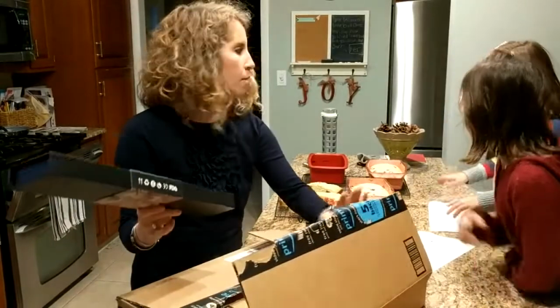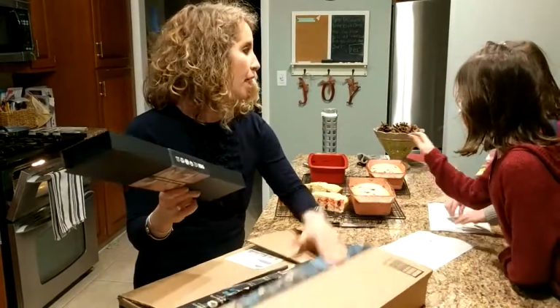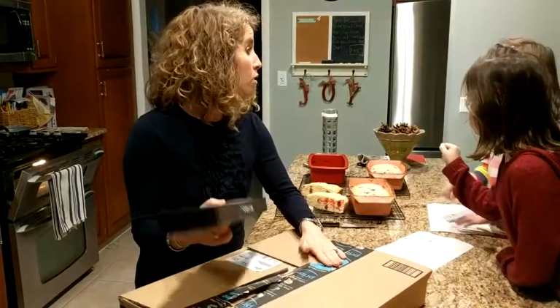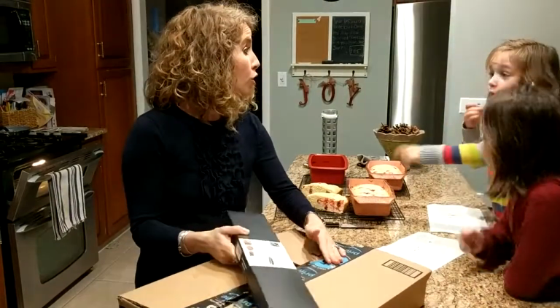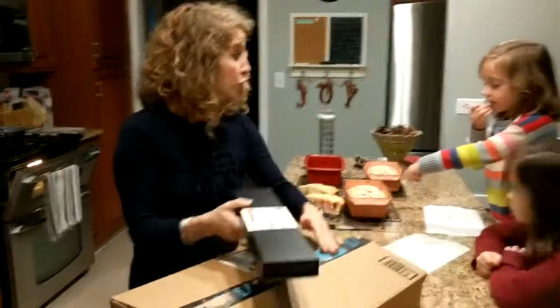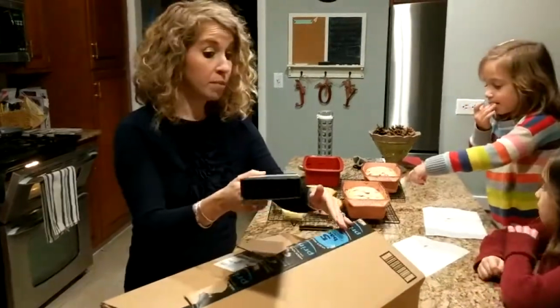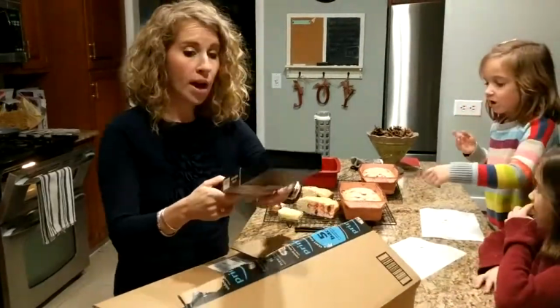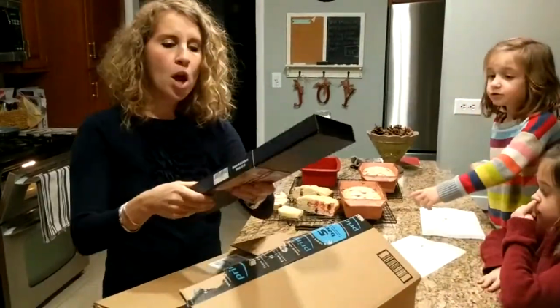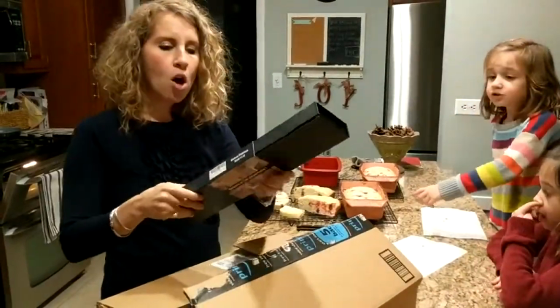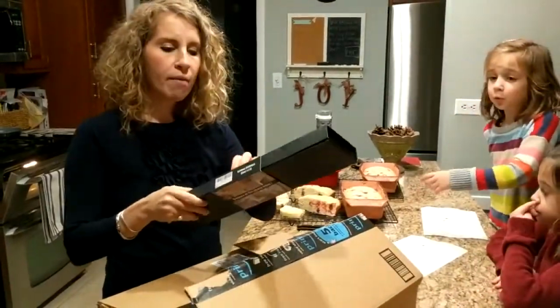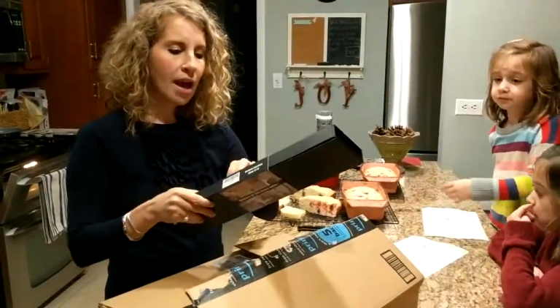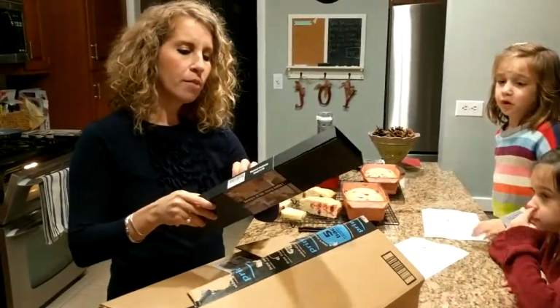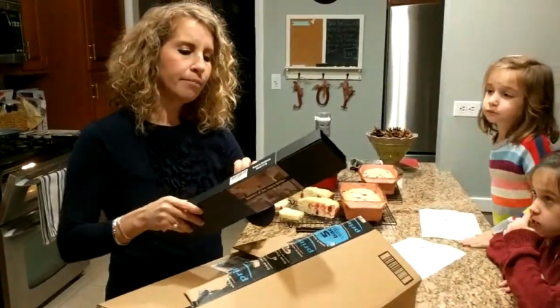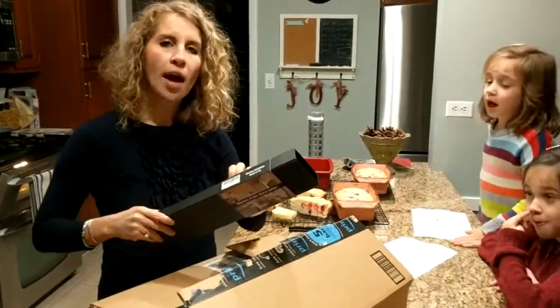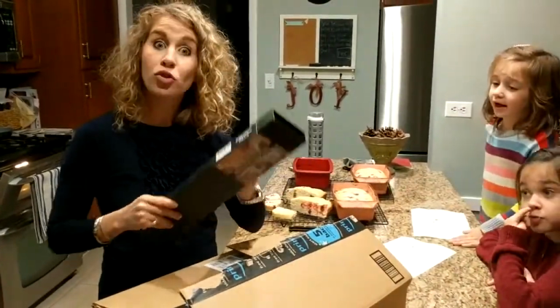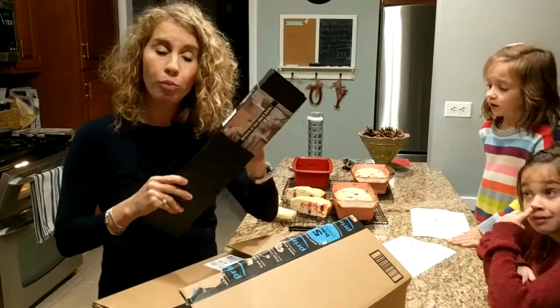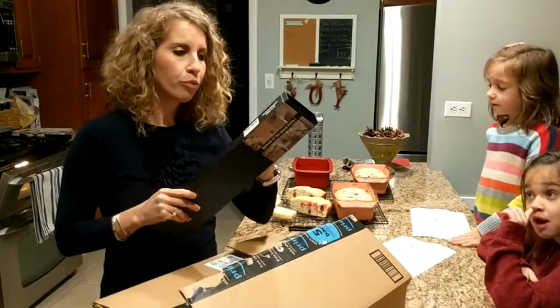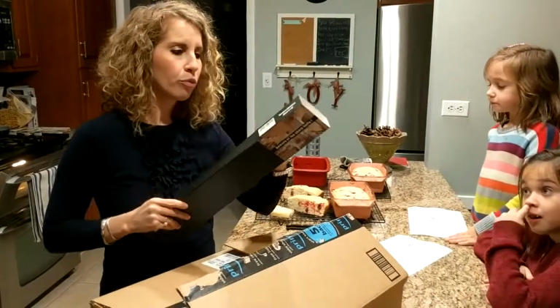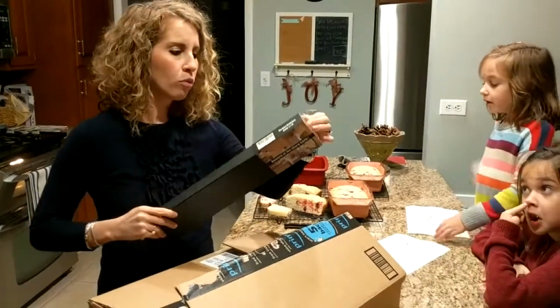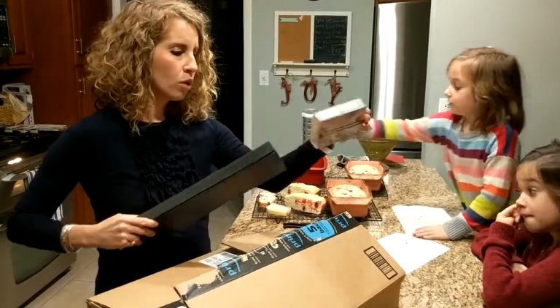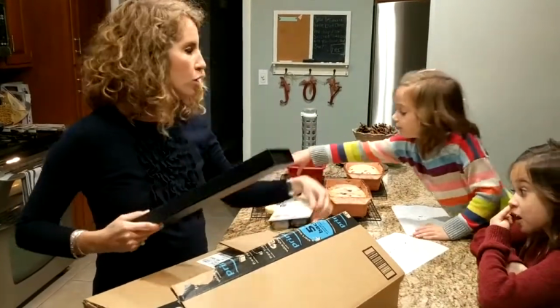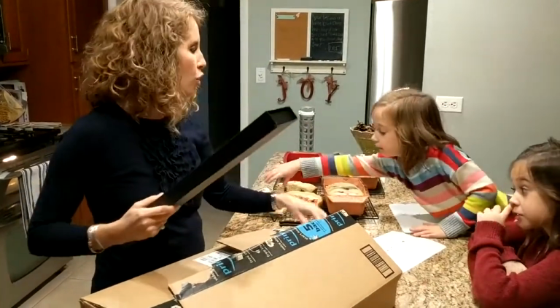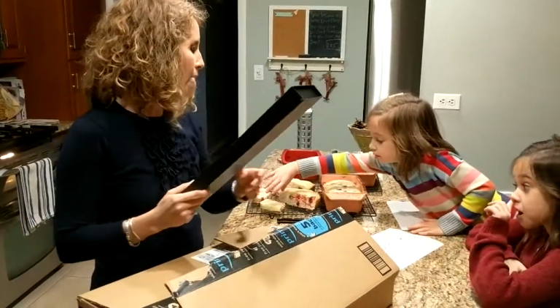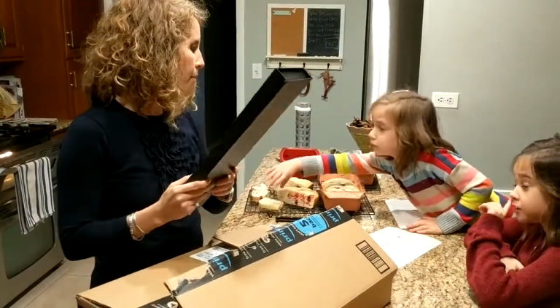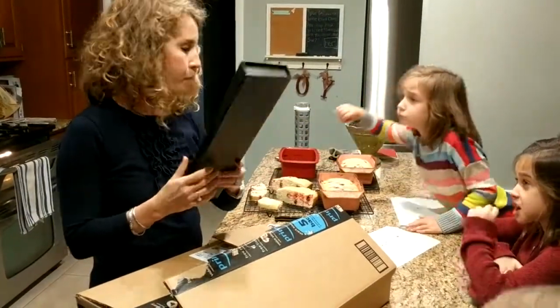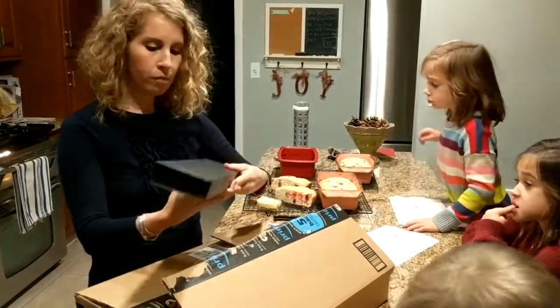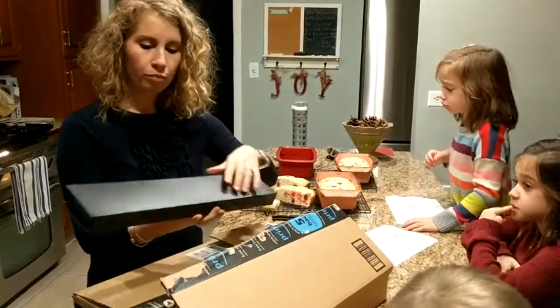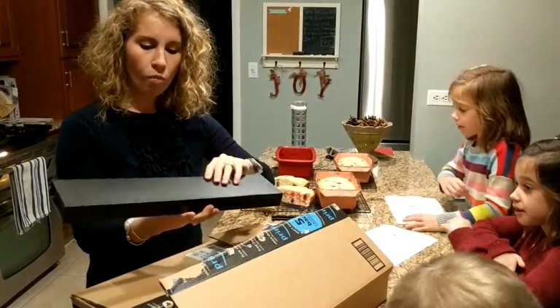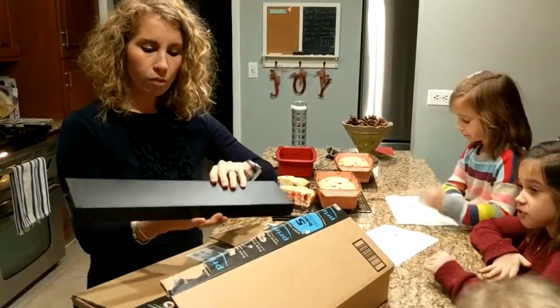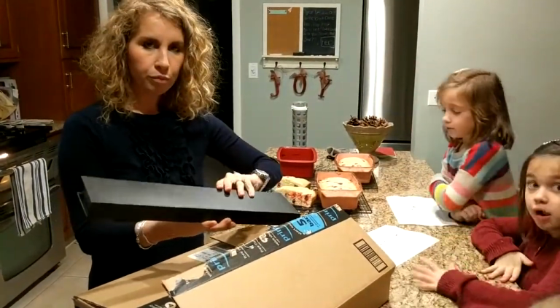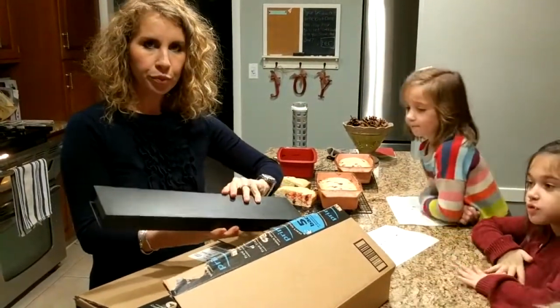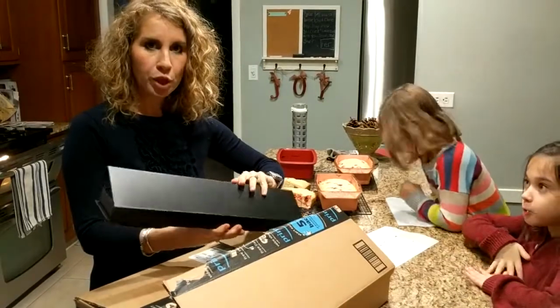Can I have some more bread? Could you please be quiet? Okay, after I'm done. I can't cut it right now. No, you may not. Can I have some more bread? I'm sick.